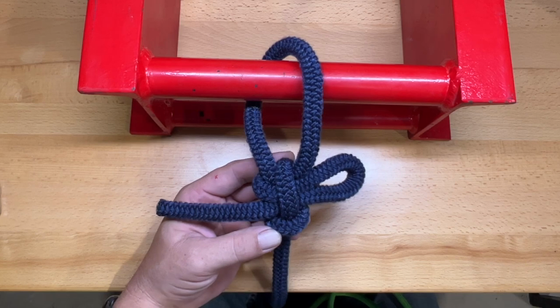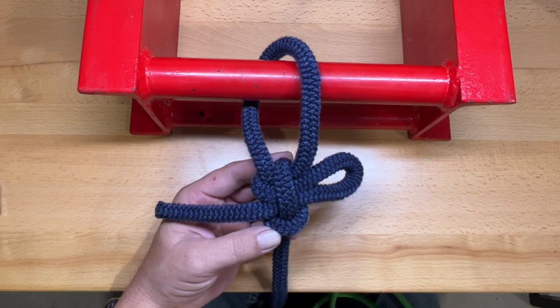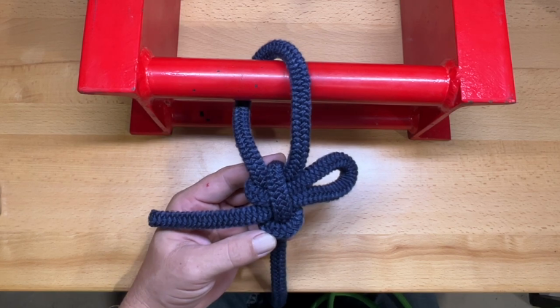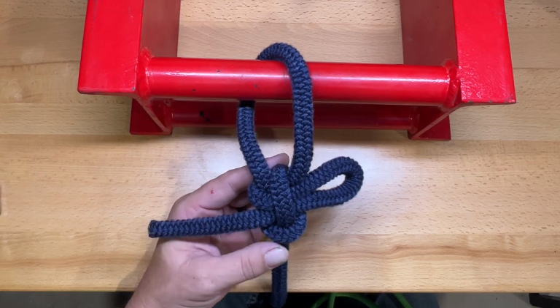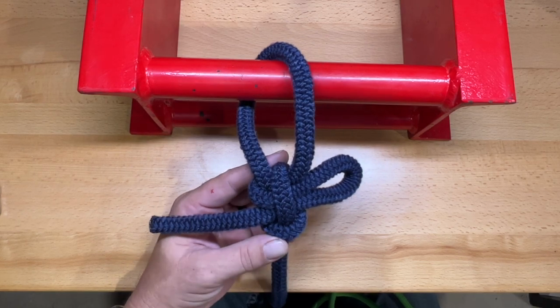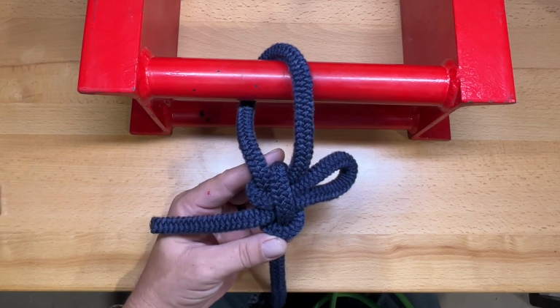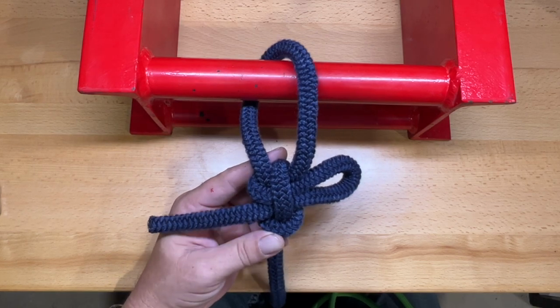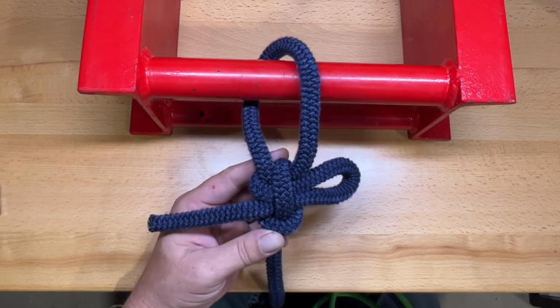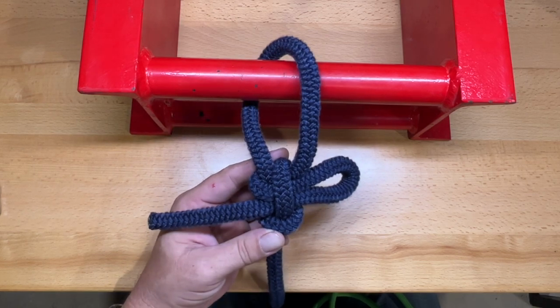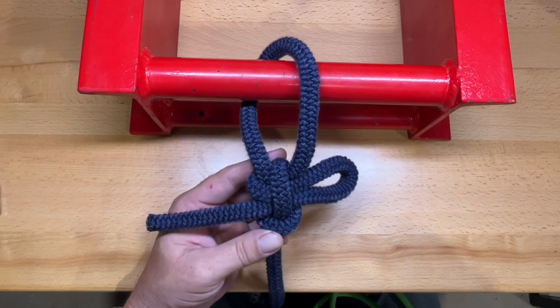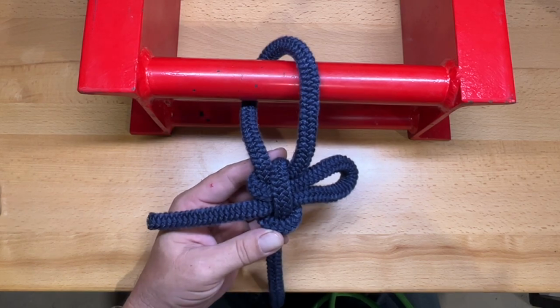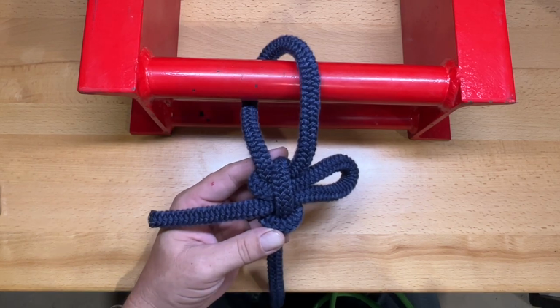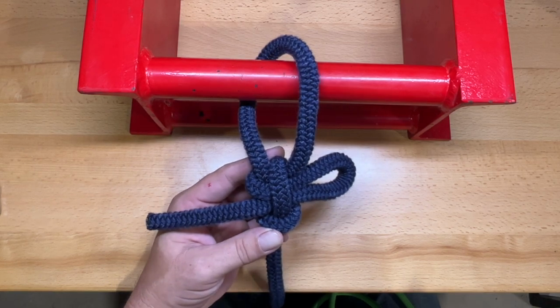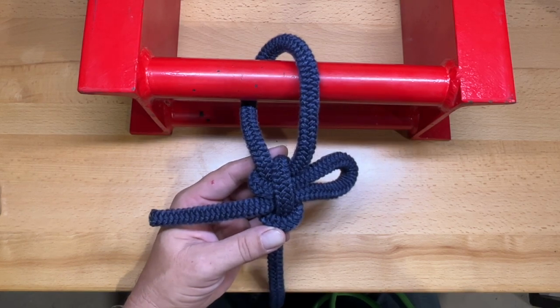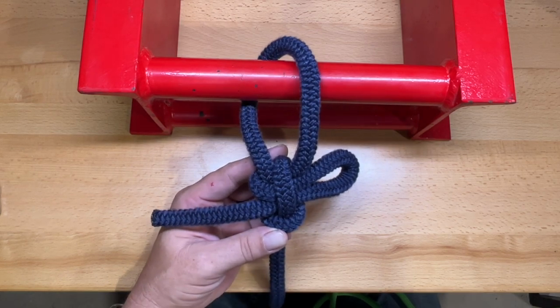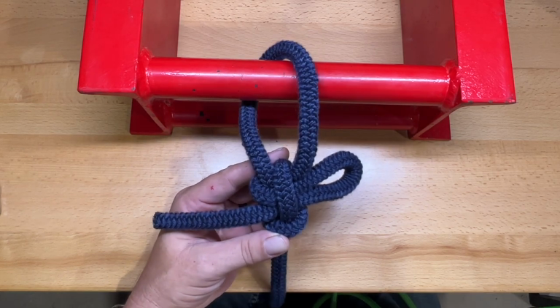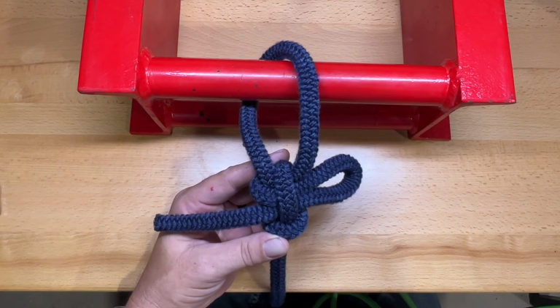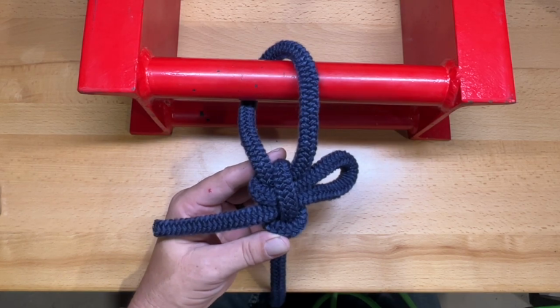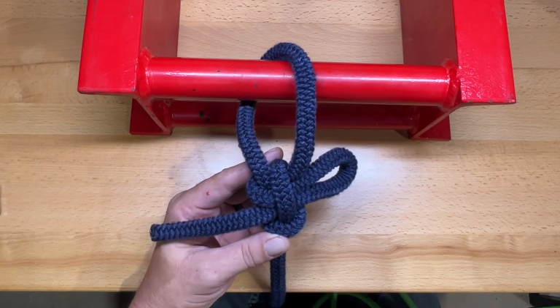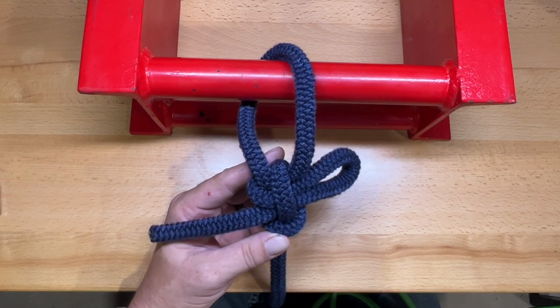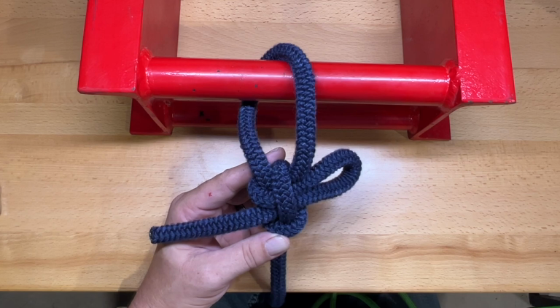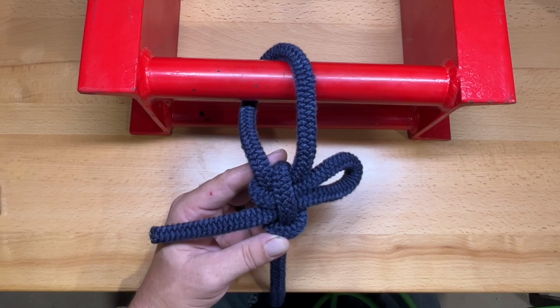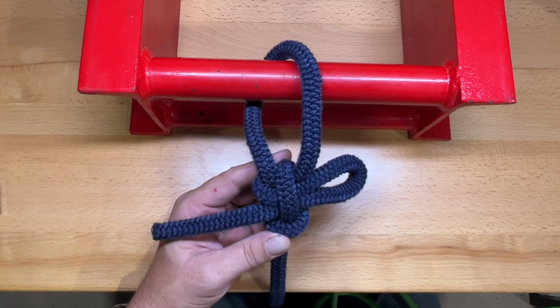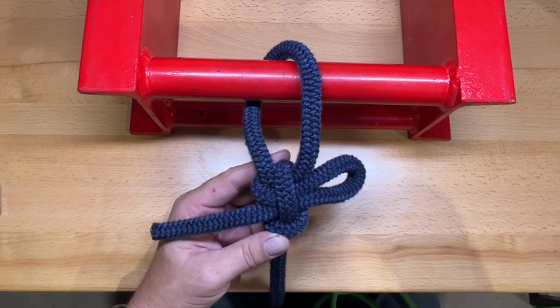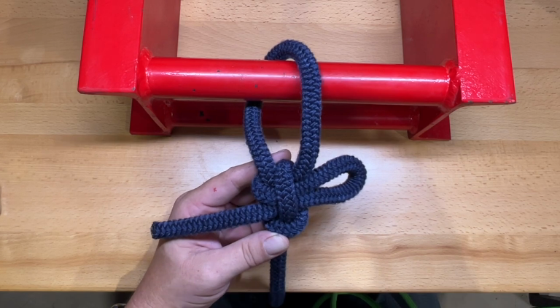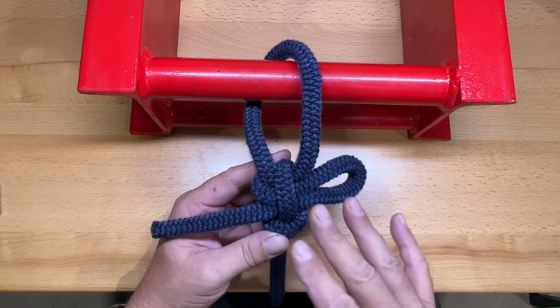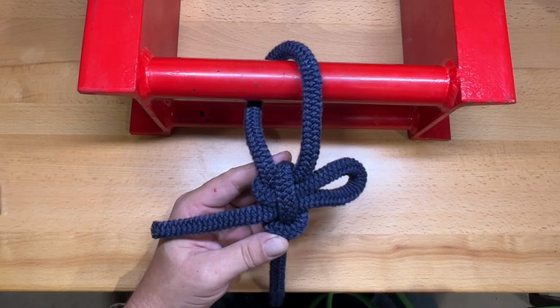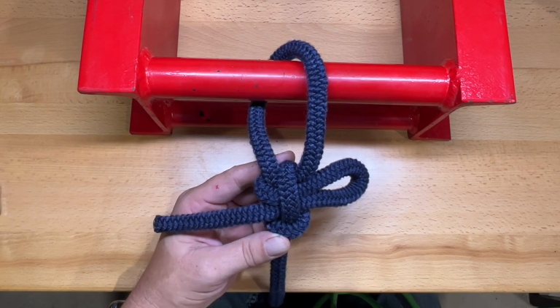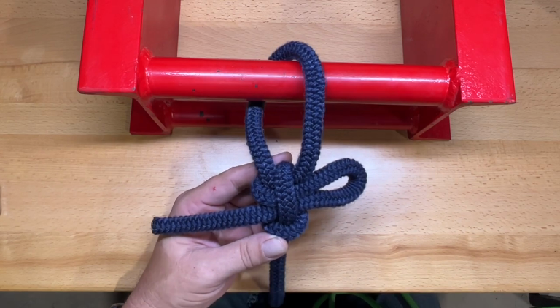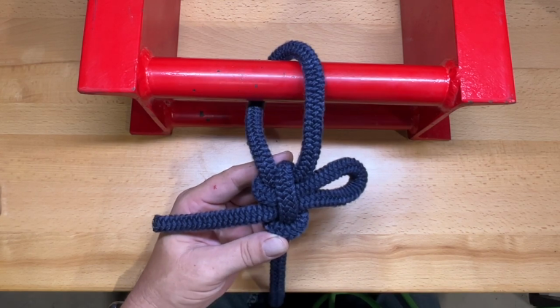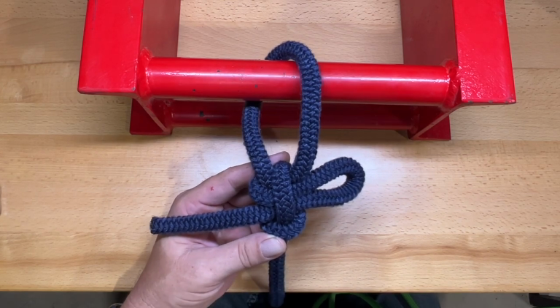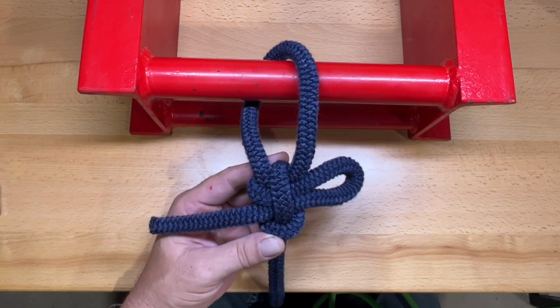Welcome back to the Tool Crib. This video is part two of the knots that I use the most, and we're going to start today with one of my favorites.